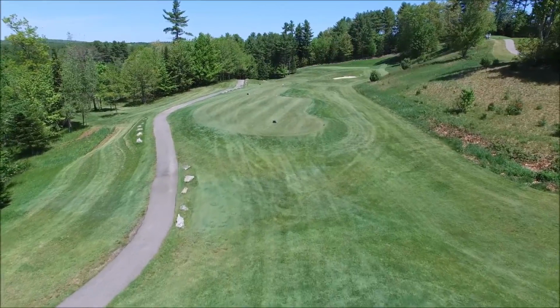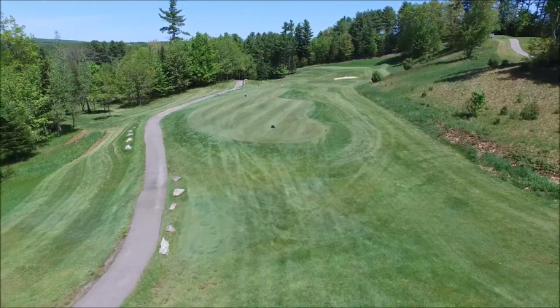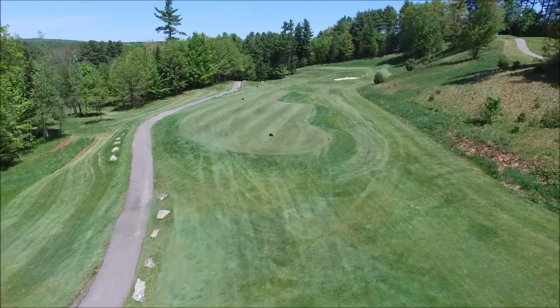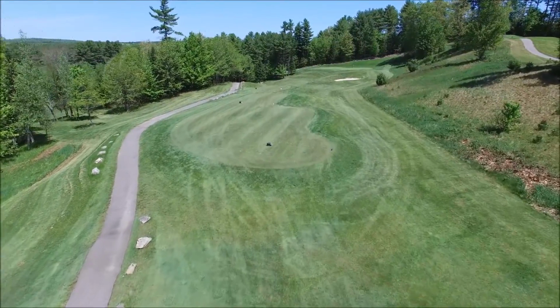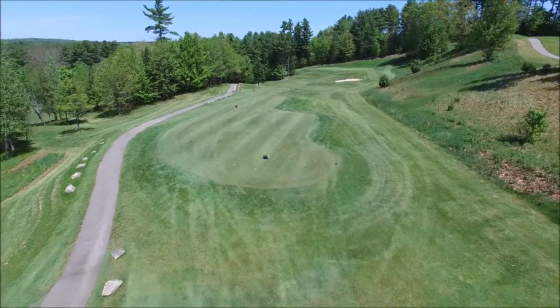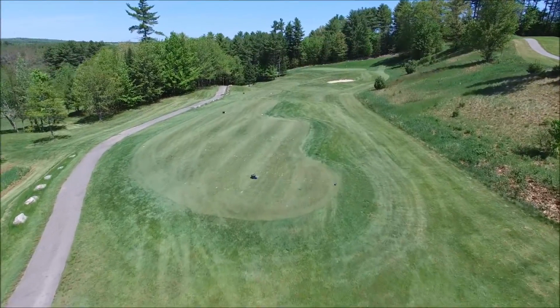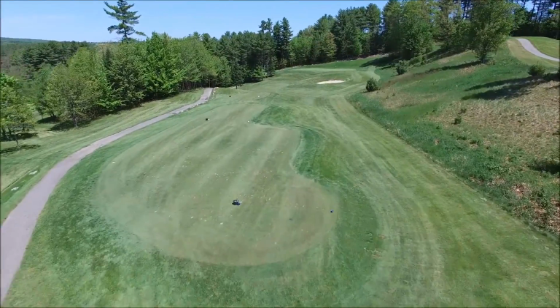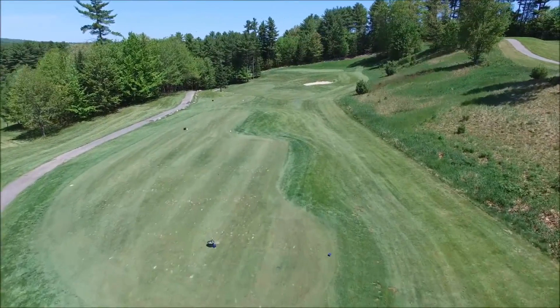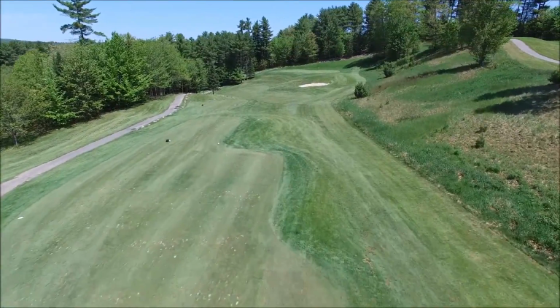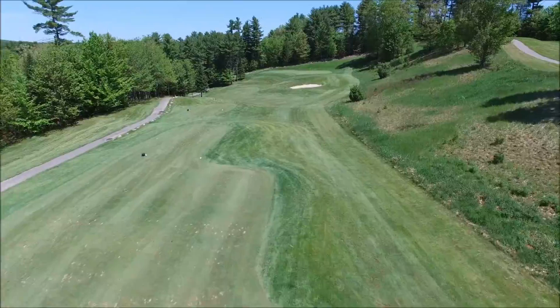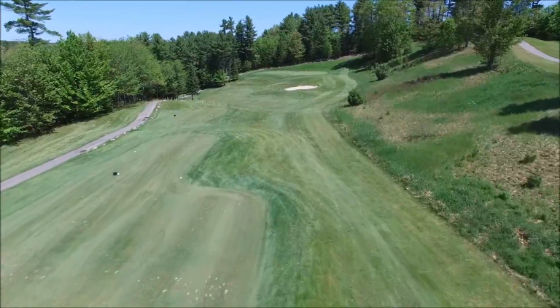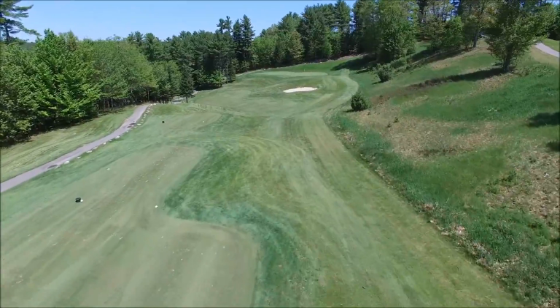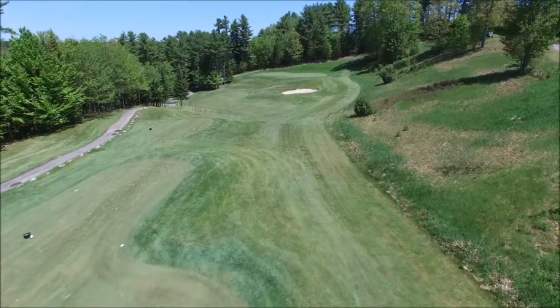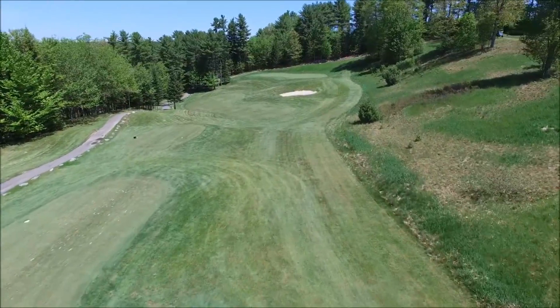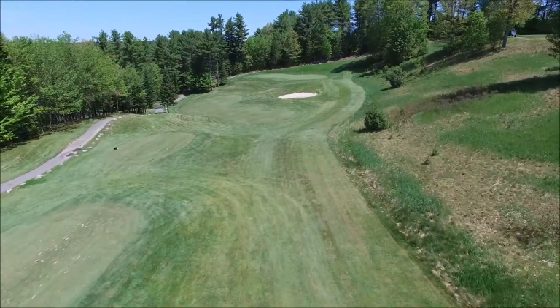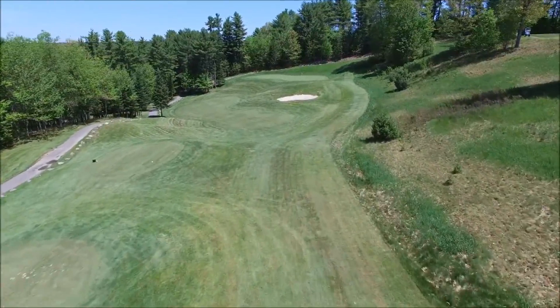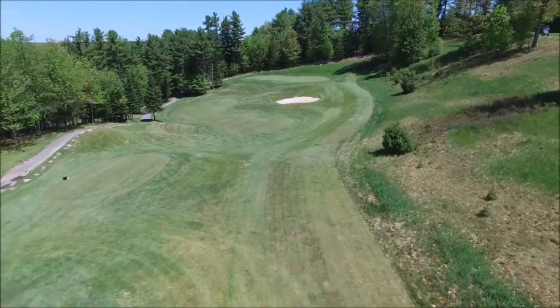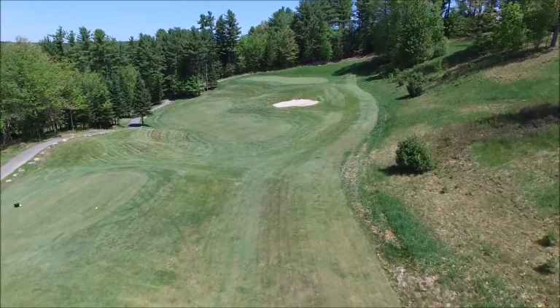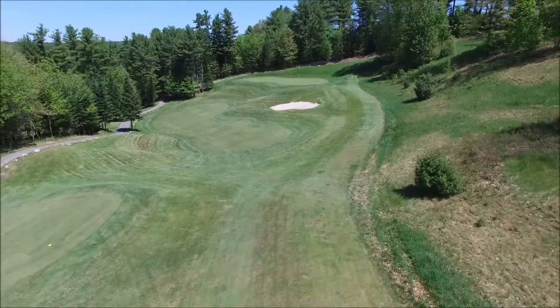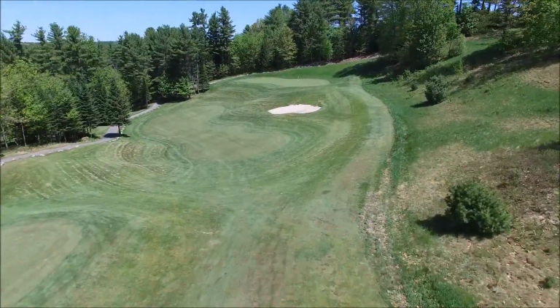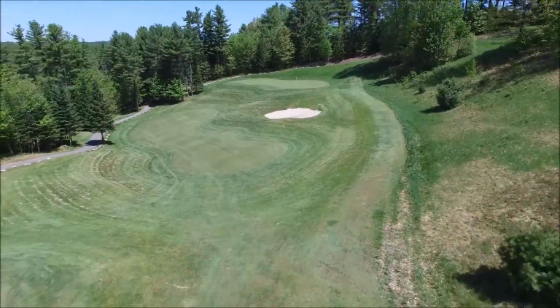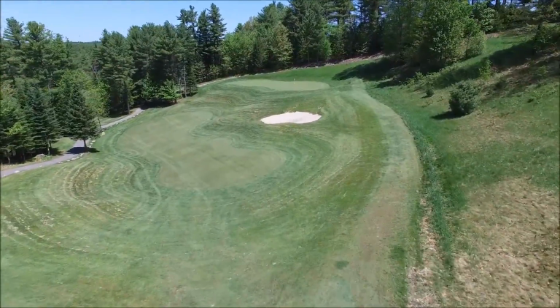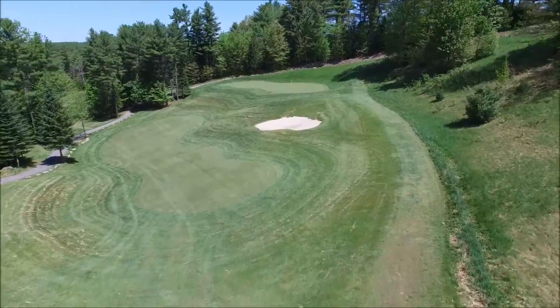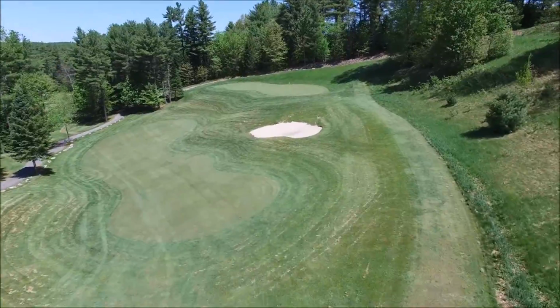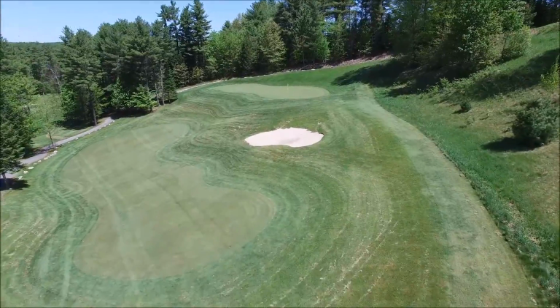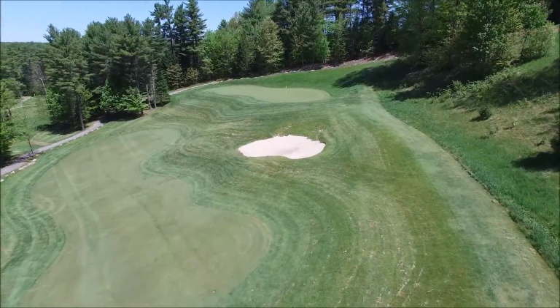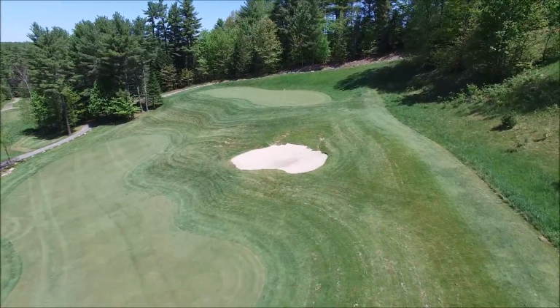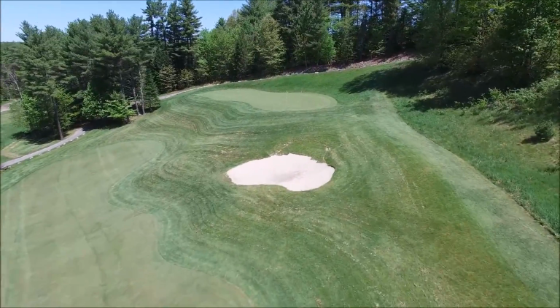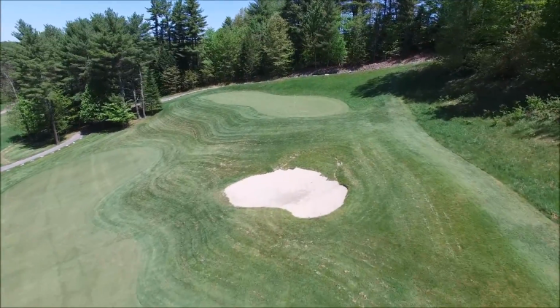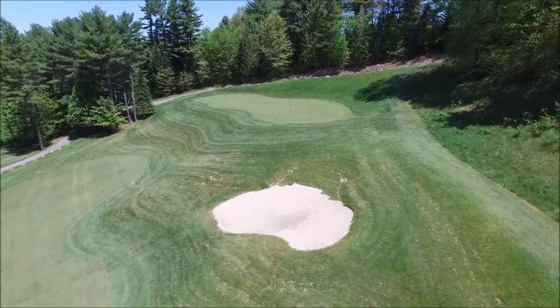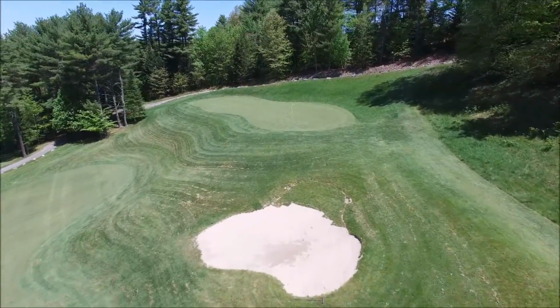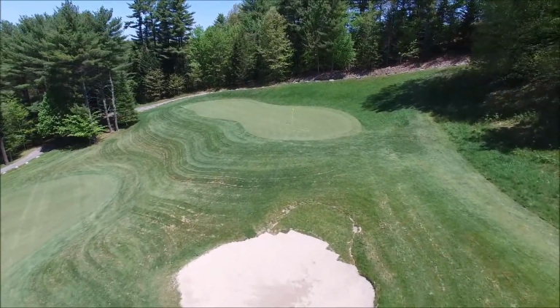The 6th hole is a 146 yard par 3. This is a tricky par 3 that carries to the green. A short left tee shot will leave you at the bottom of the gully with a difficult pitch. The best shot is to the right side of the green due to the right to left slope.